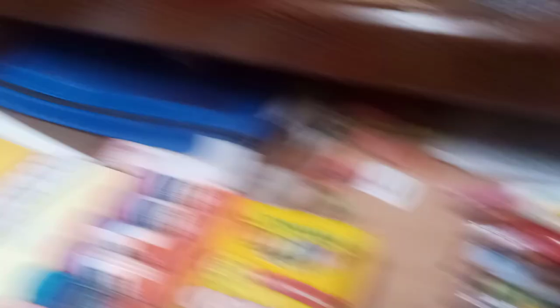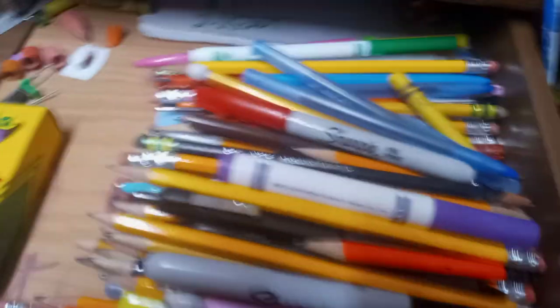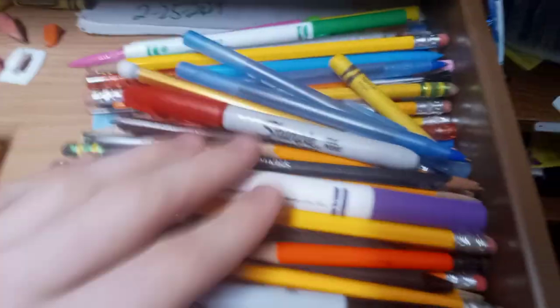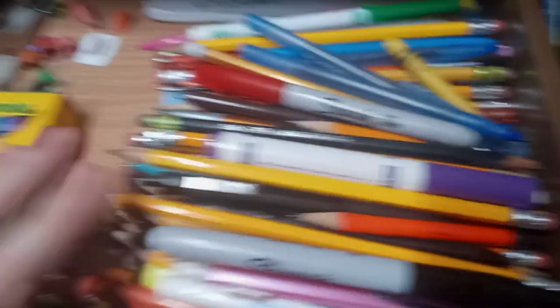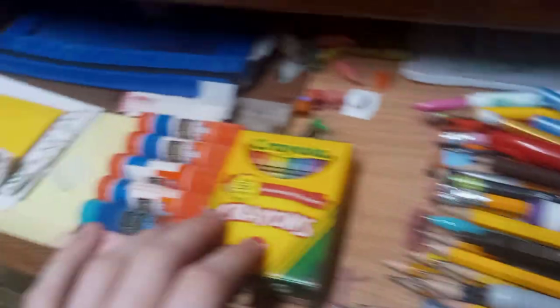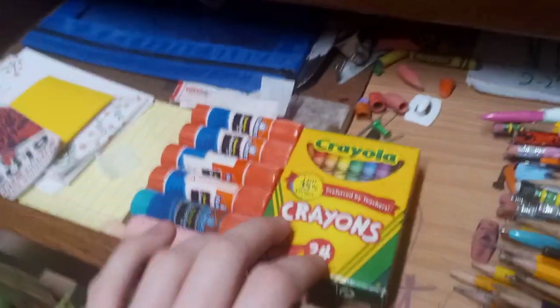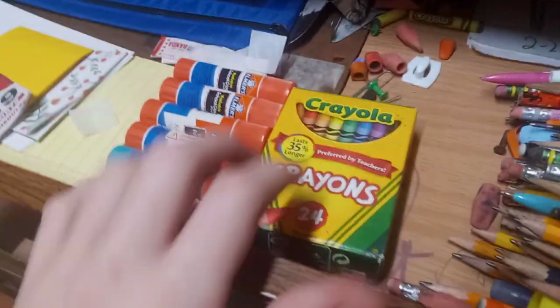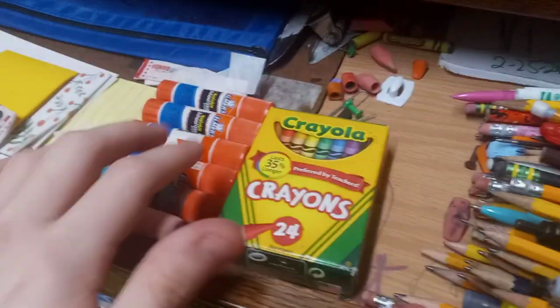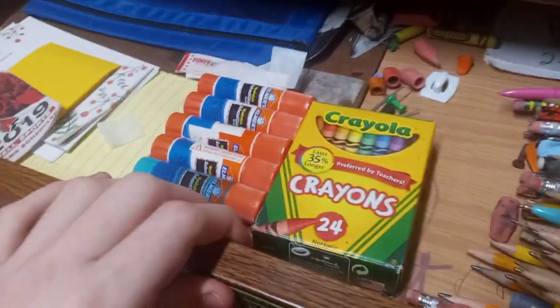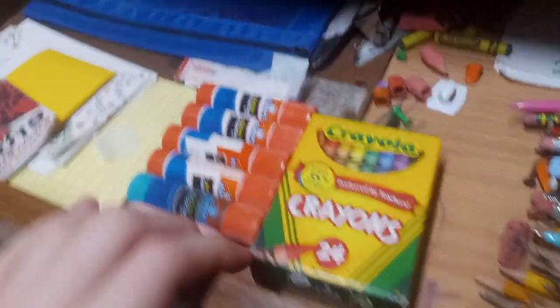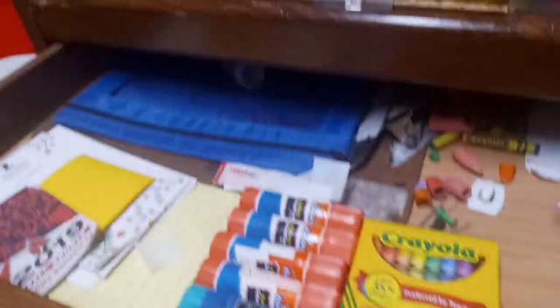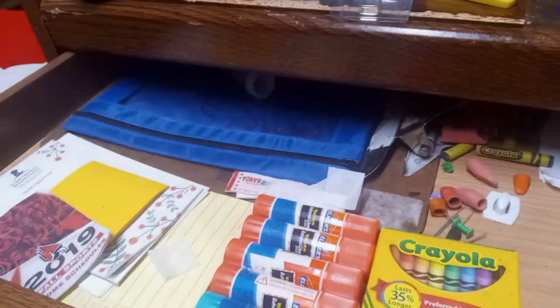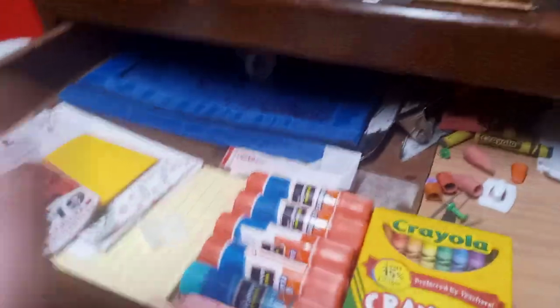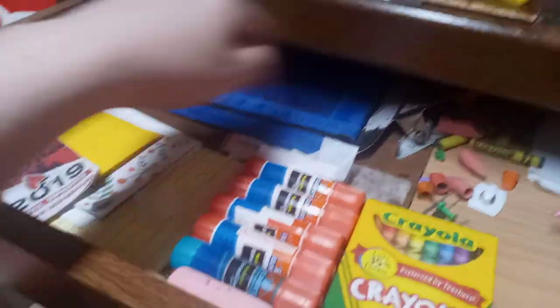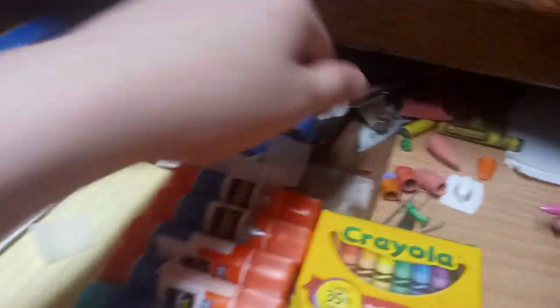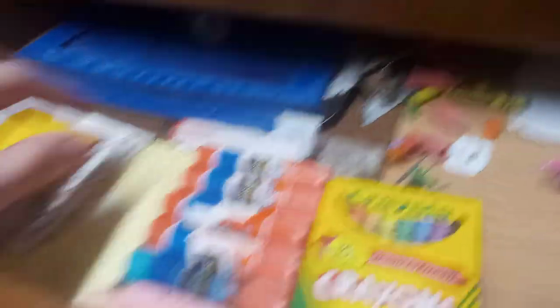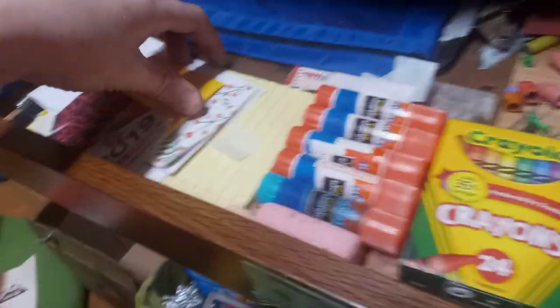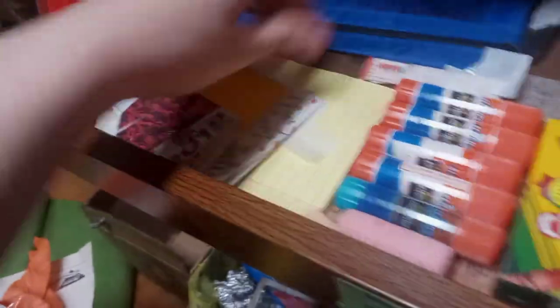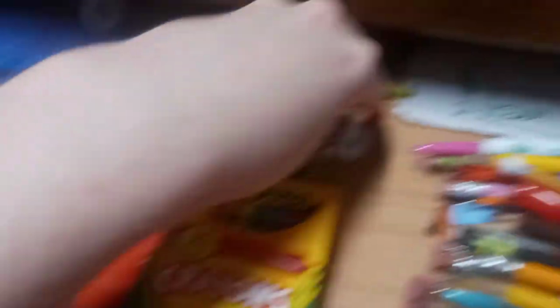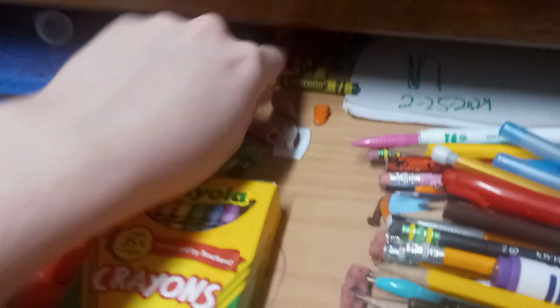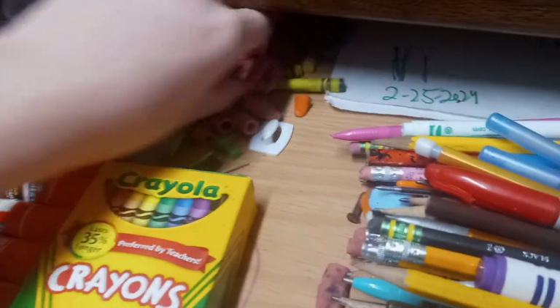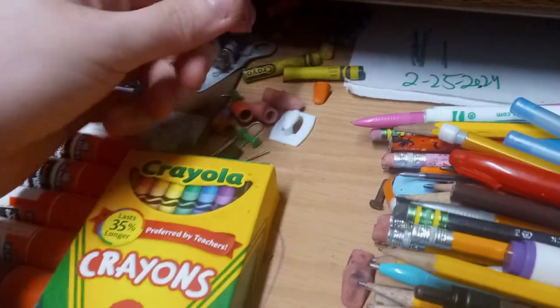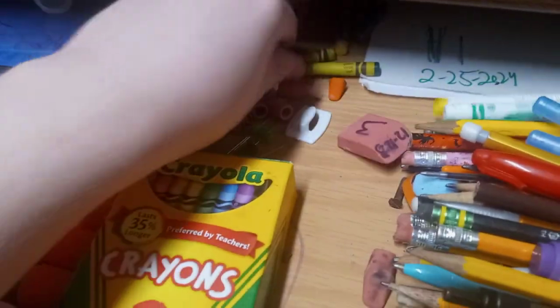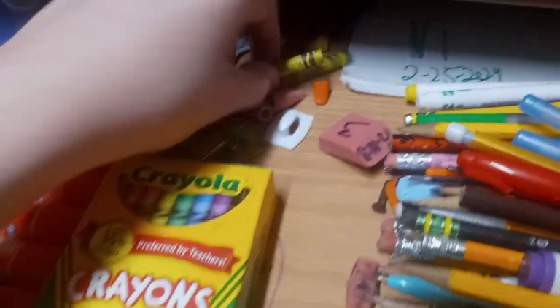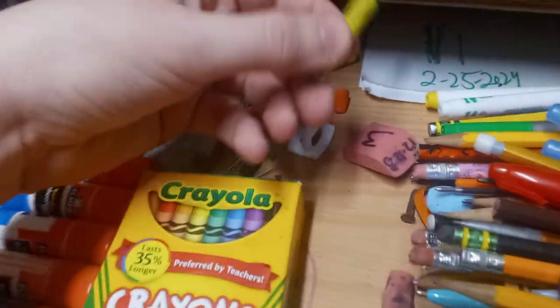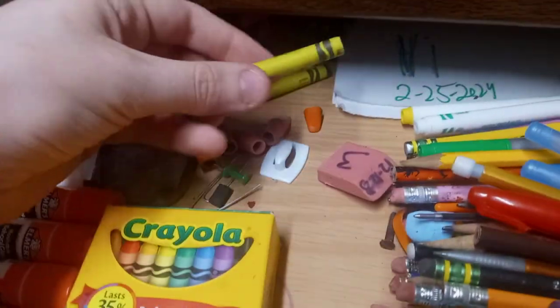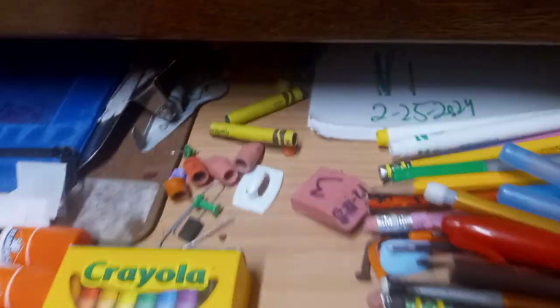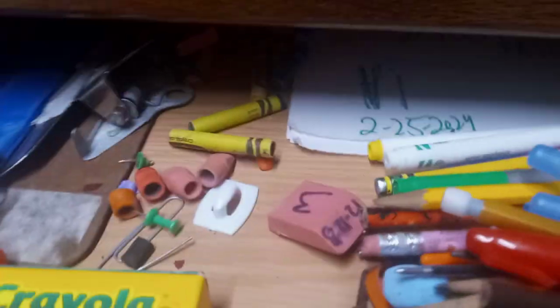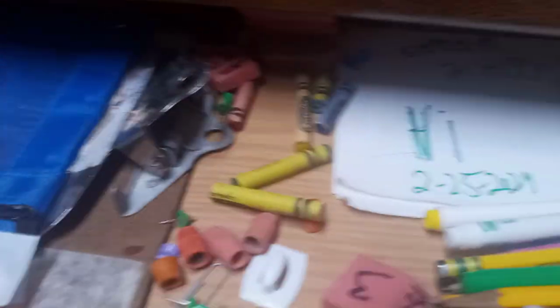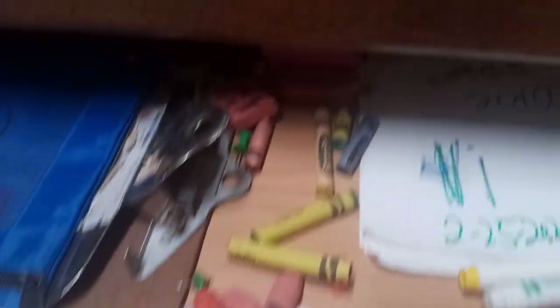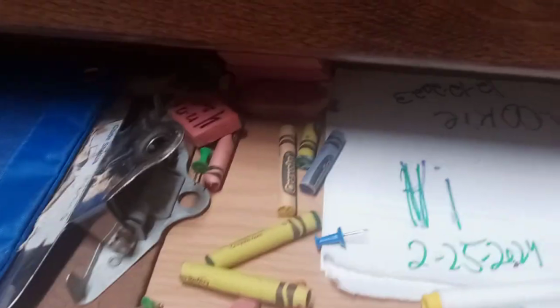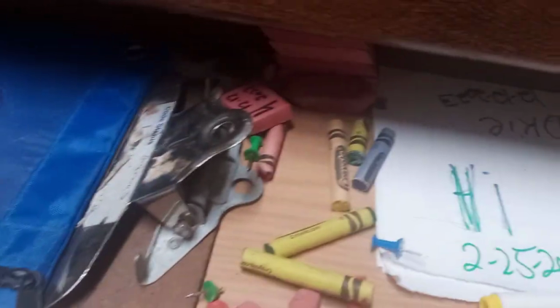So we got some pencils and stuff here, some crayons, some glue sticks, some pencil pouch, clipboard, some paper, some erasers, some crayons.